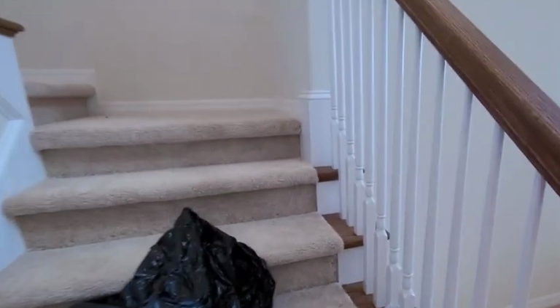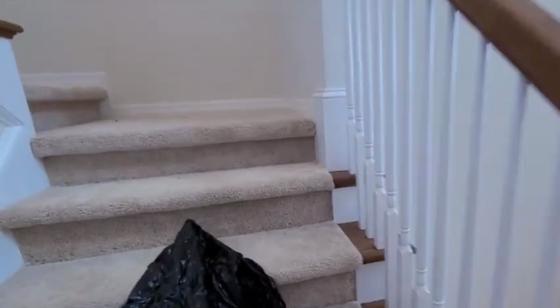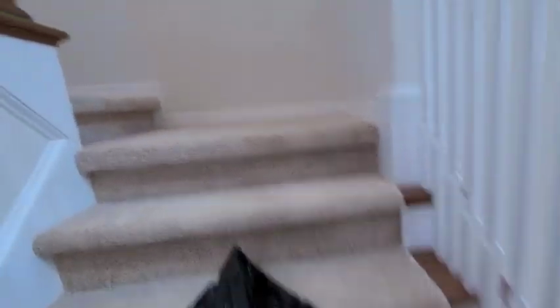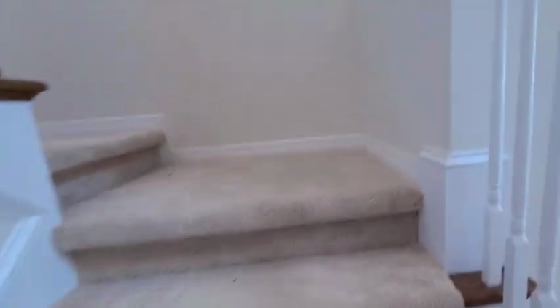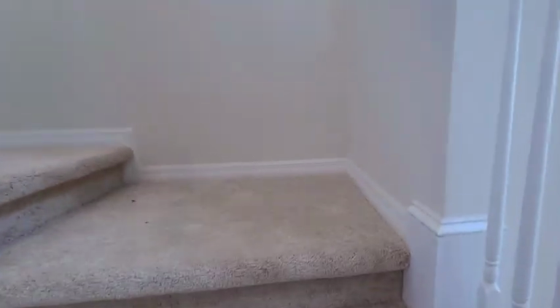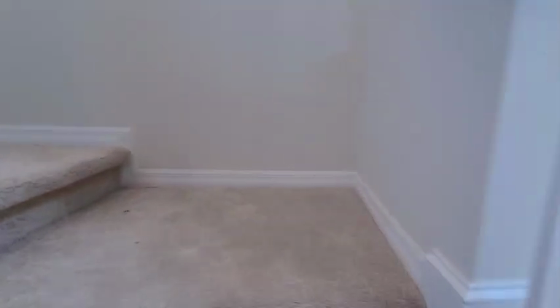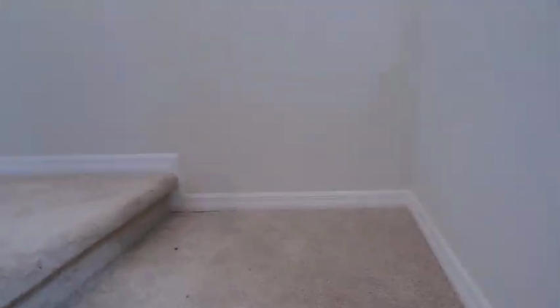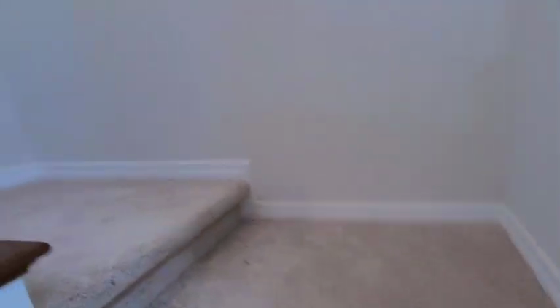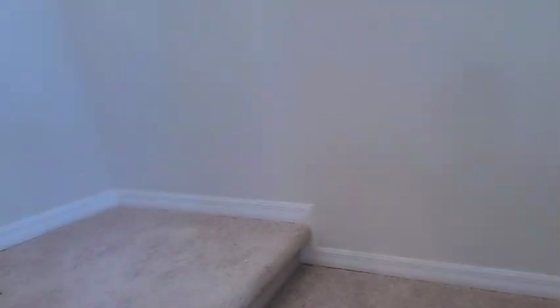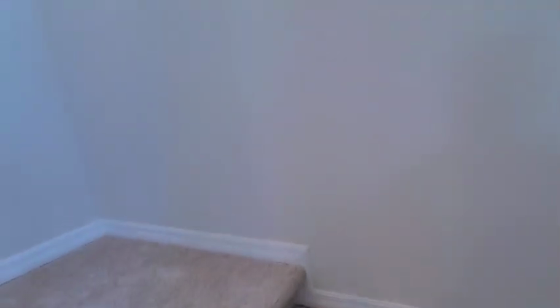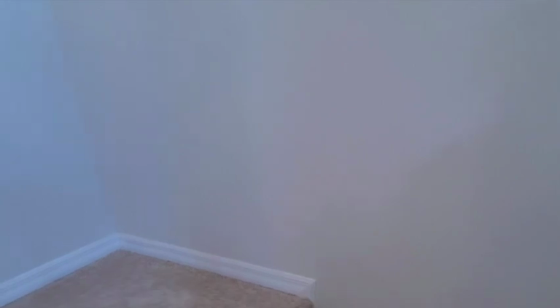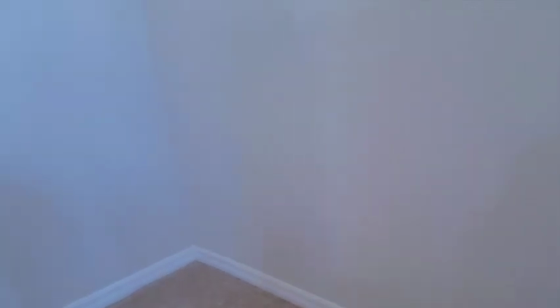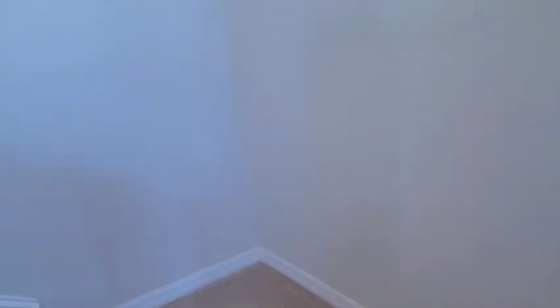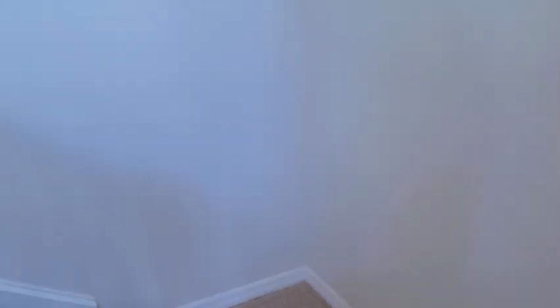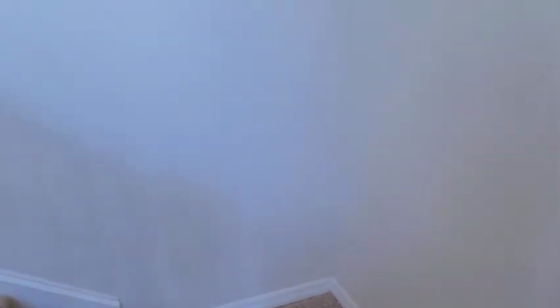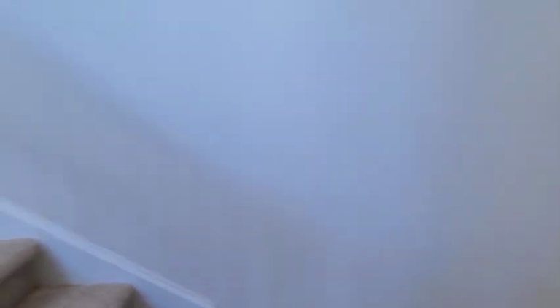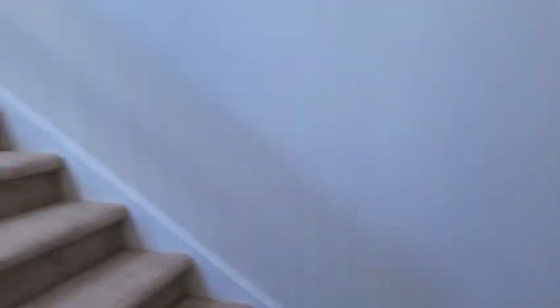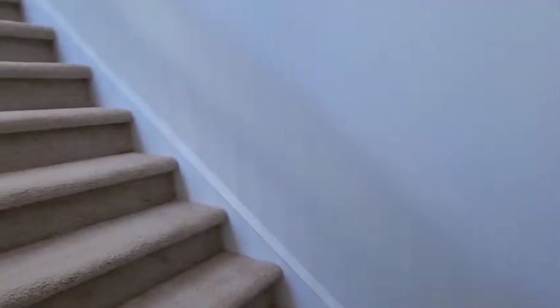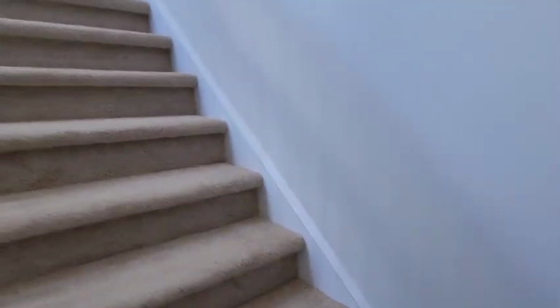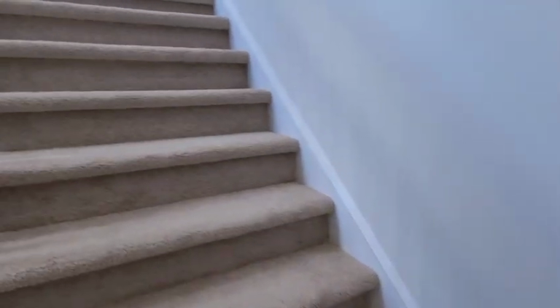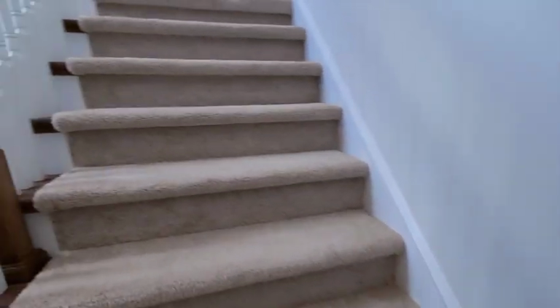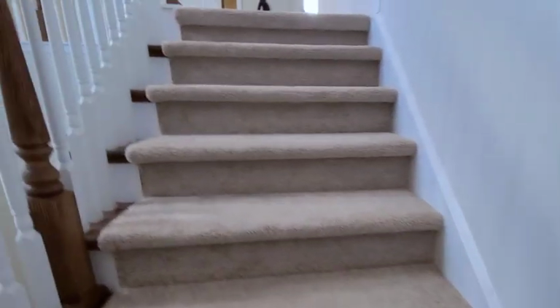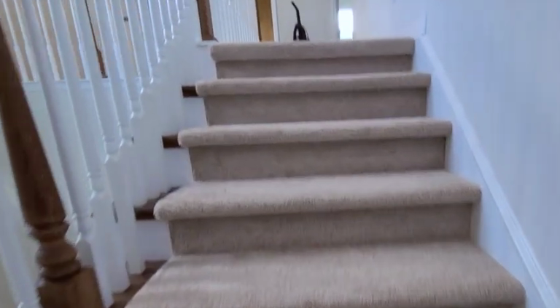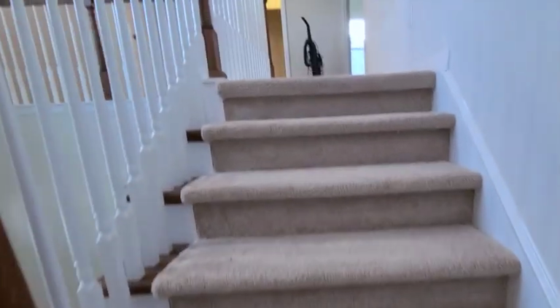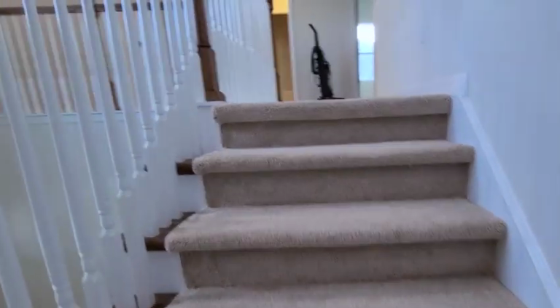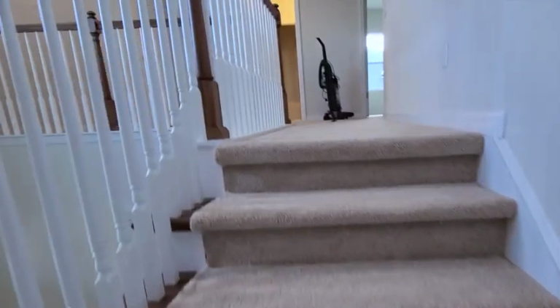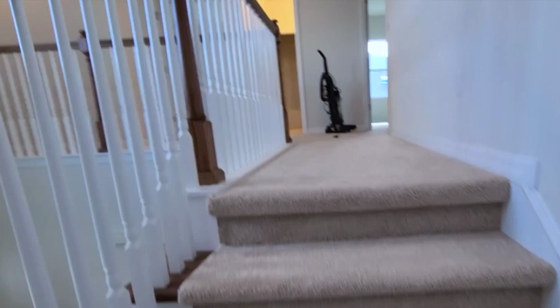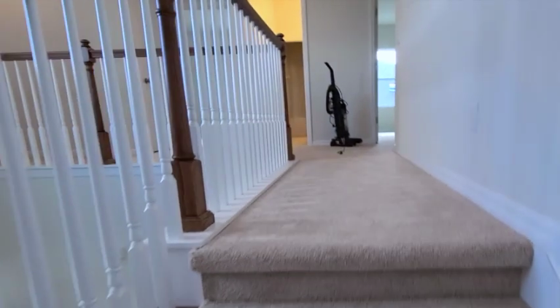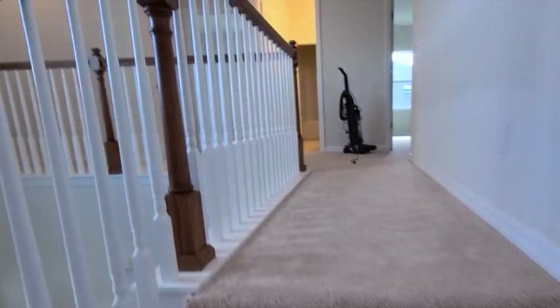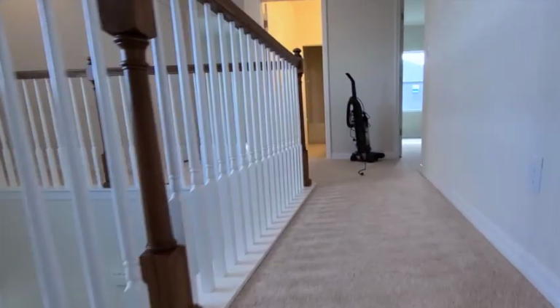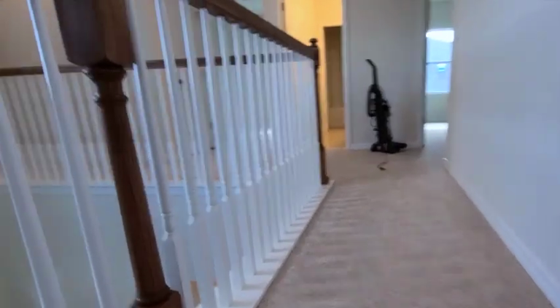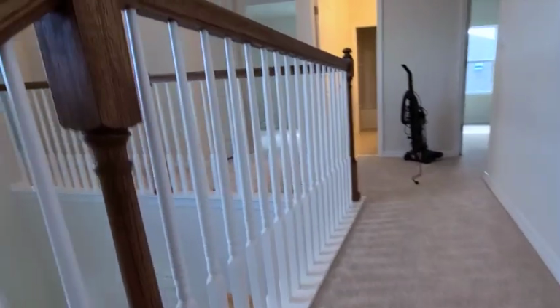We do have some under-the-stair storage. This is still not a finished product yet, so remember, this is just a sneak preview. I'm going to head up.